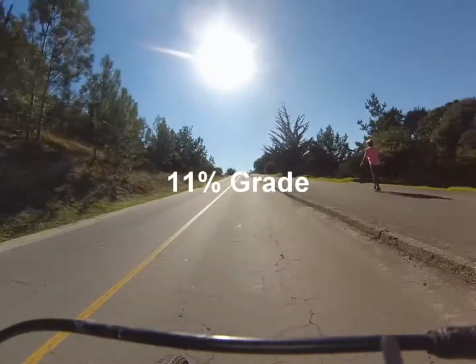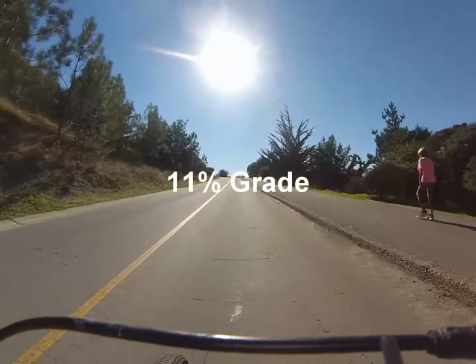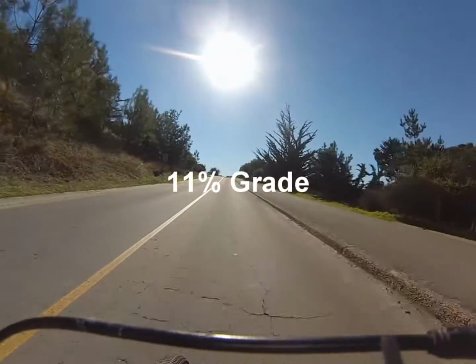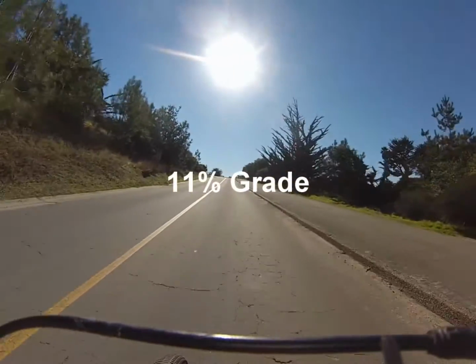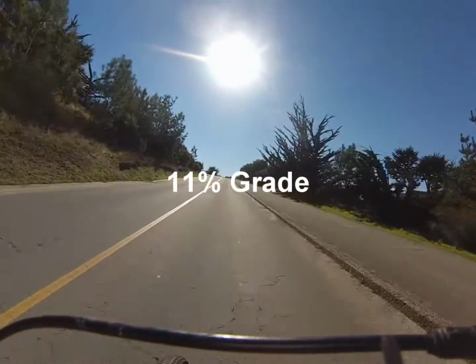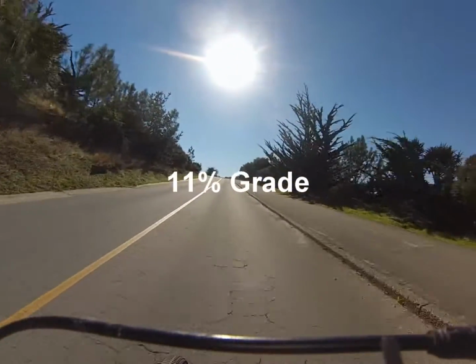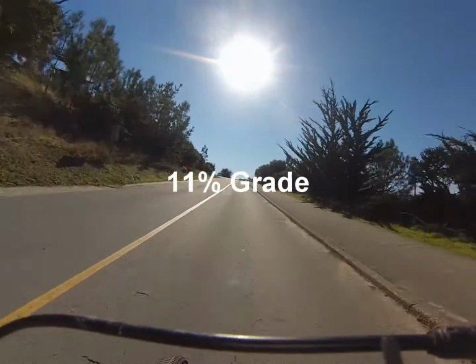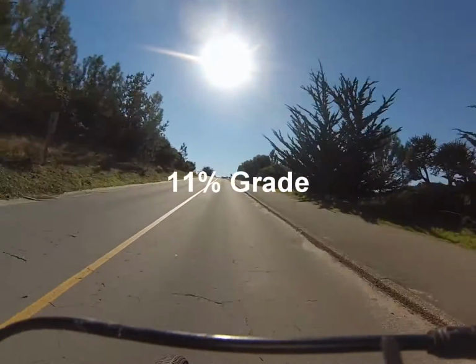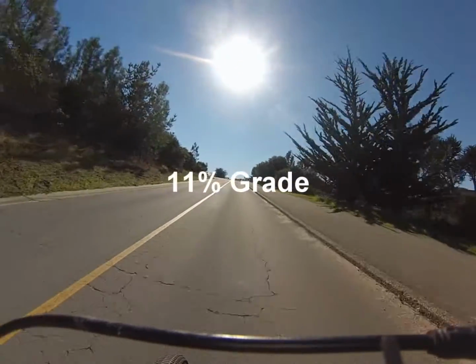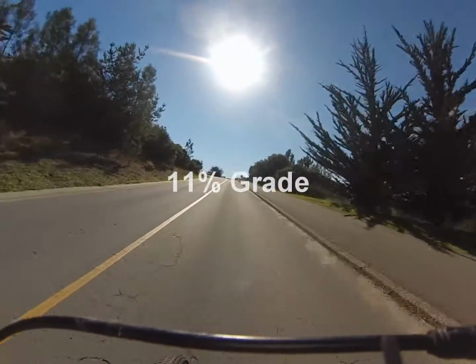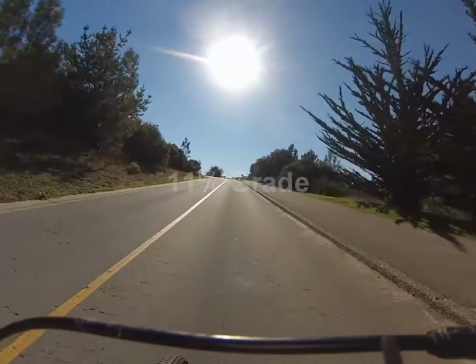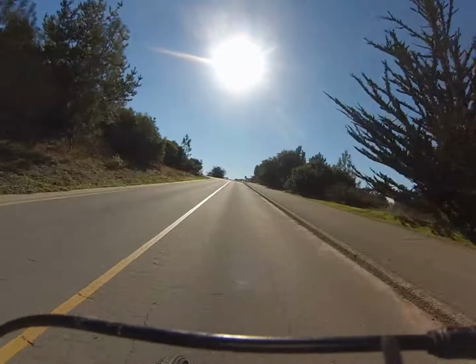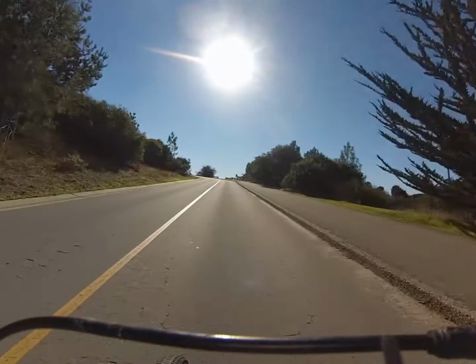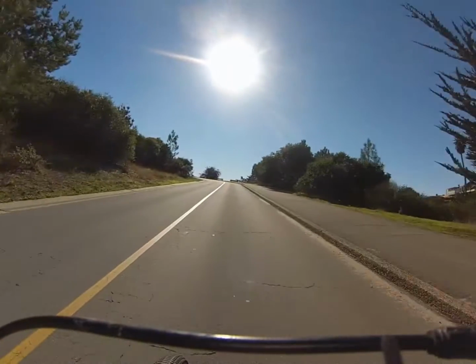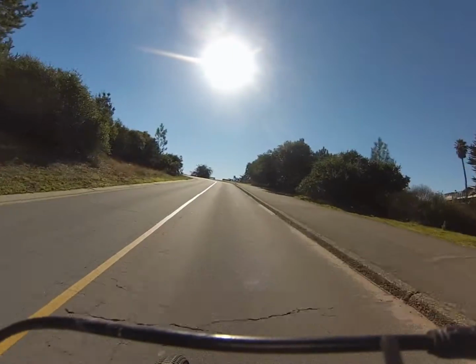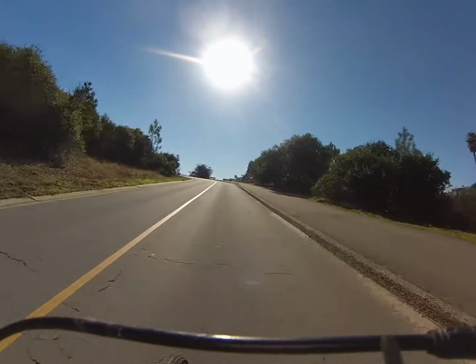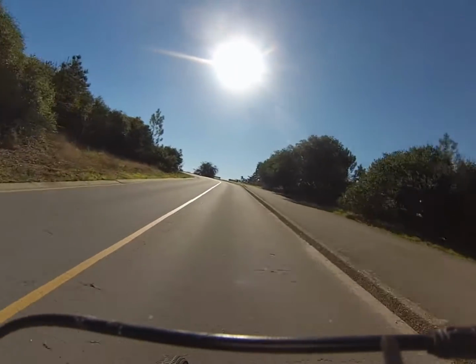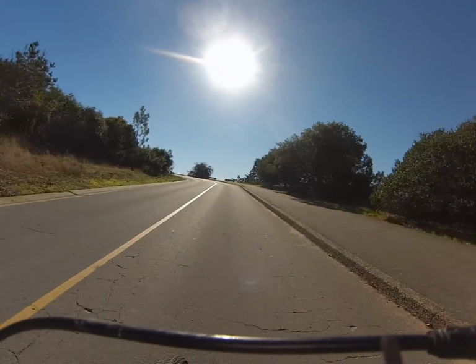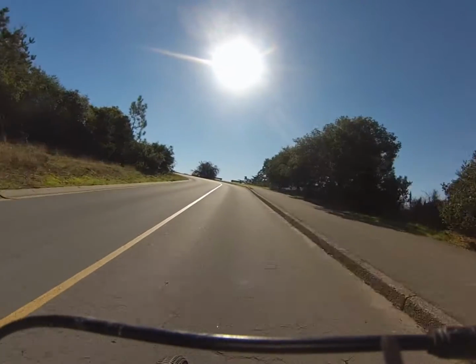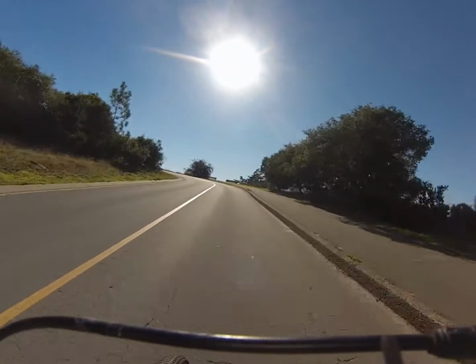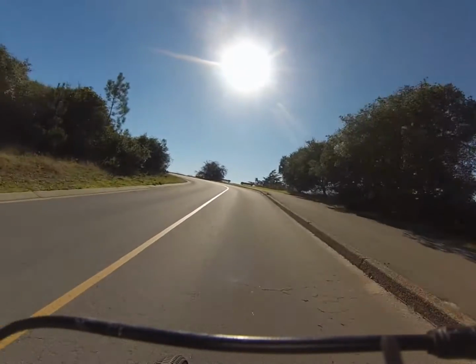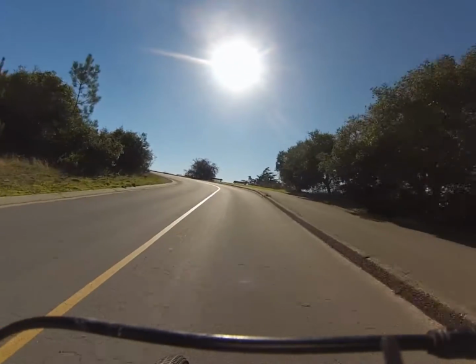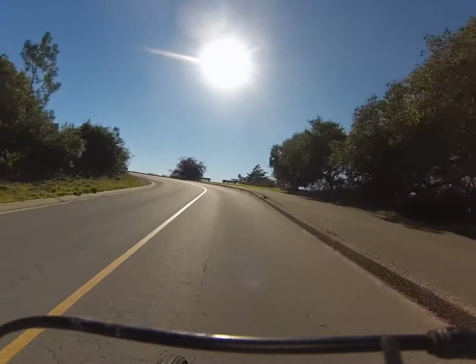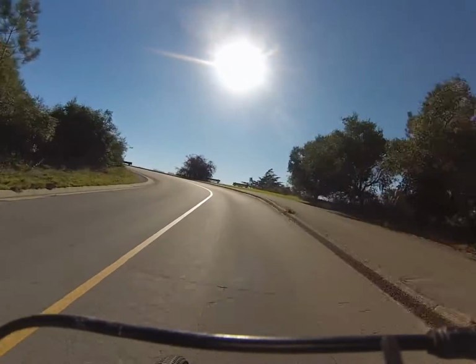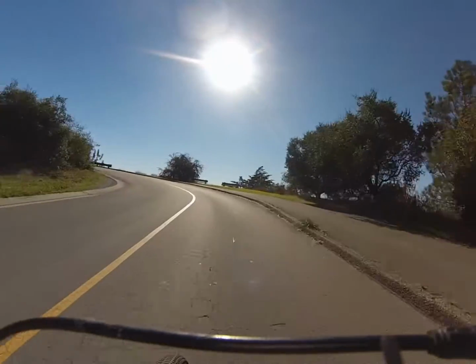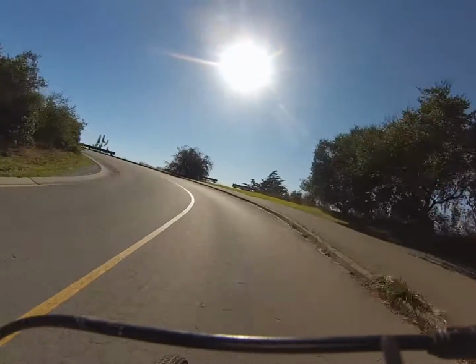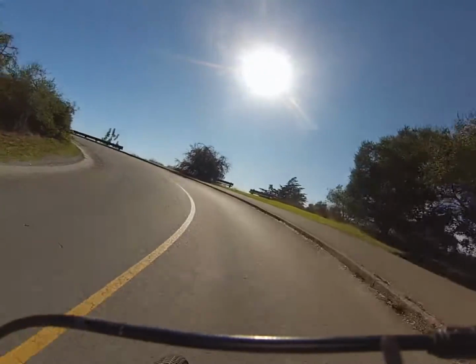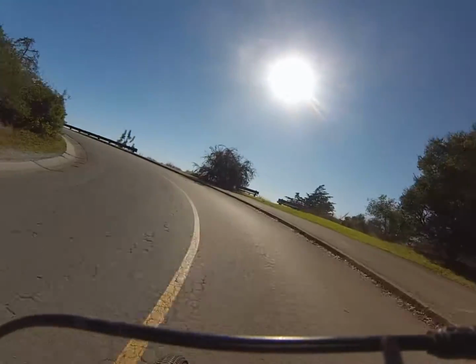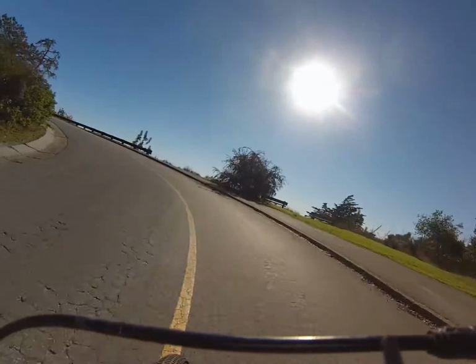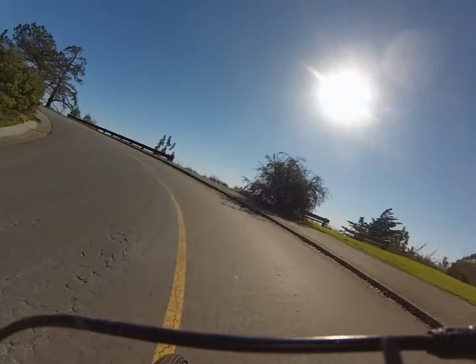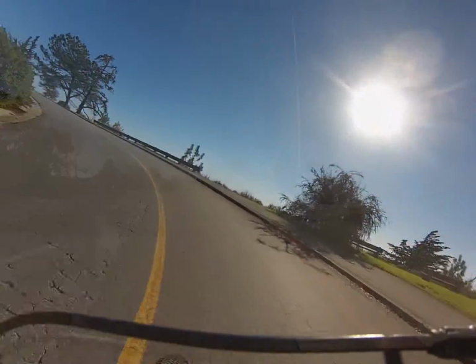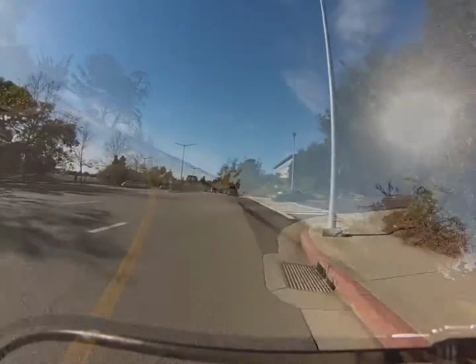And again, this is after a 35 mile ride. I have plenty of battery left to get up this. The motor takes it really easily and I'm not even throttling as fast as I can on this. But this is also with pedal assist.